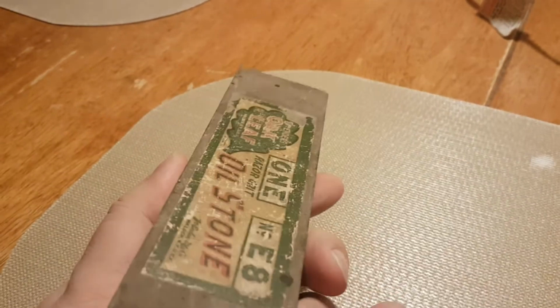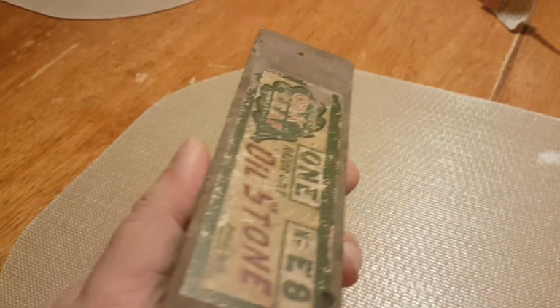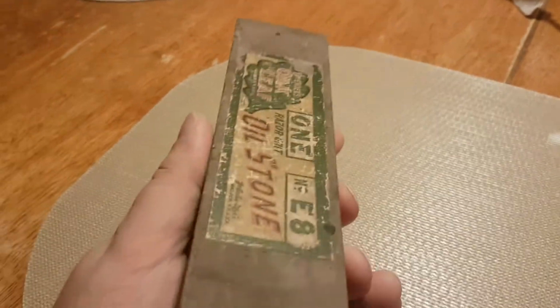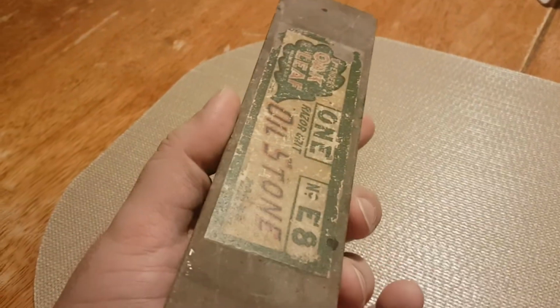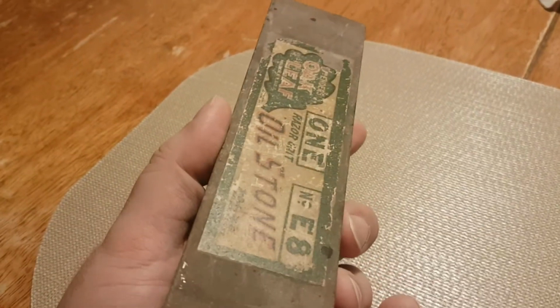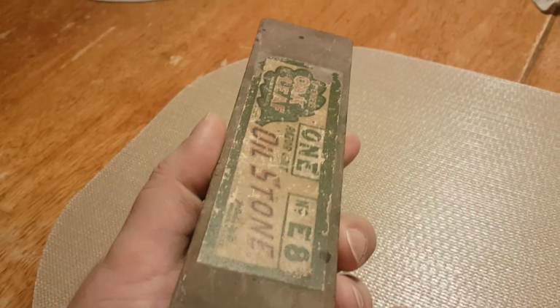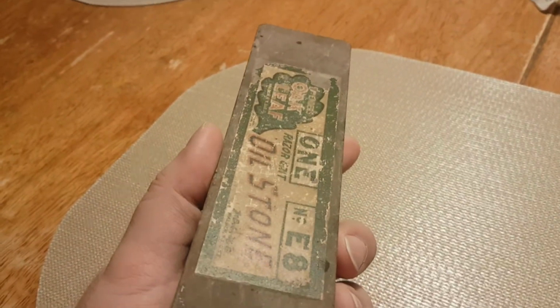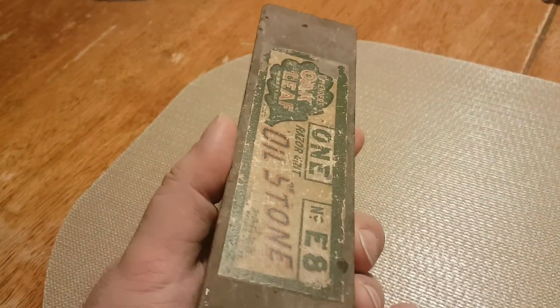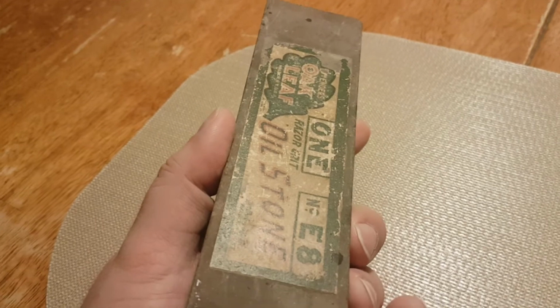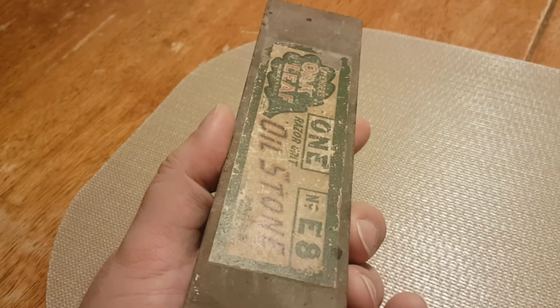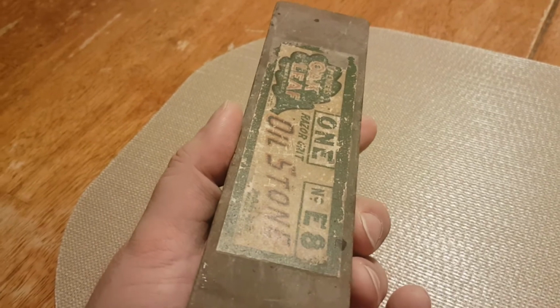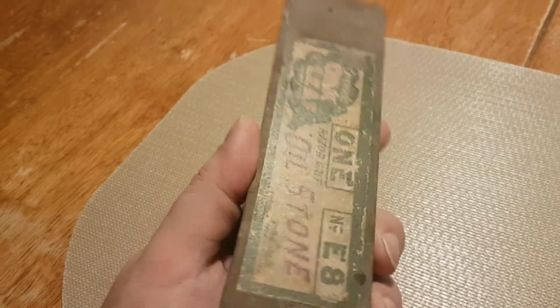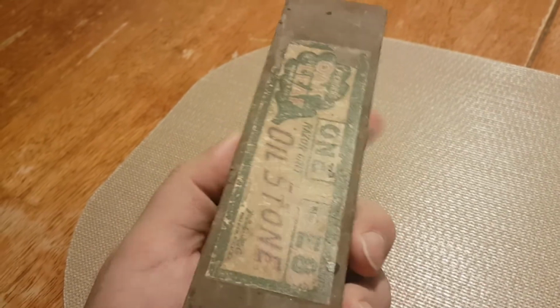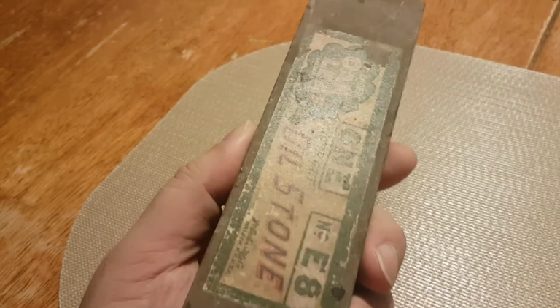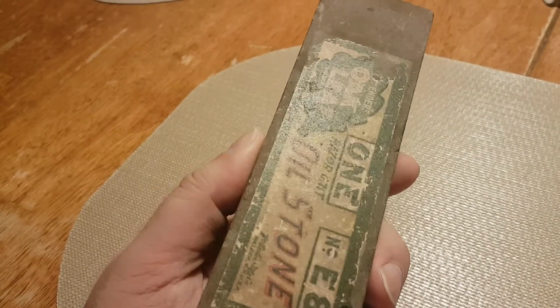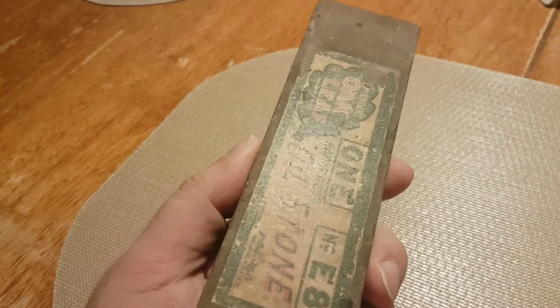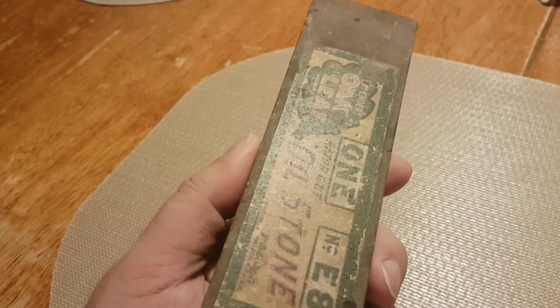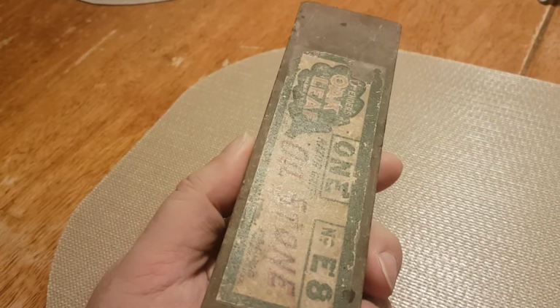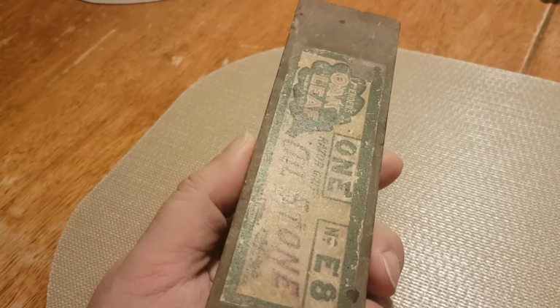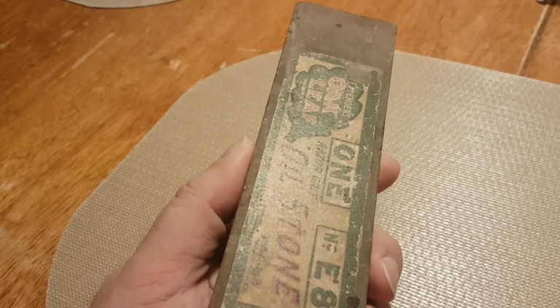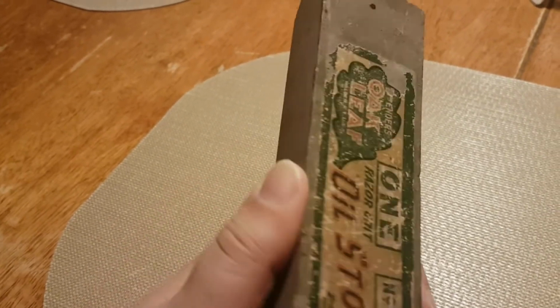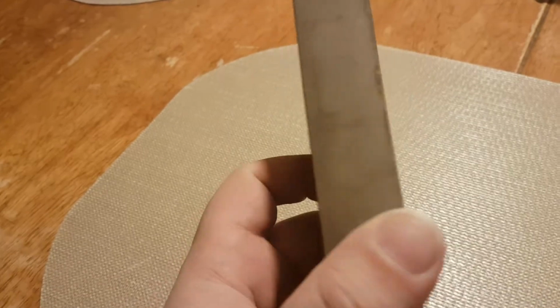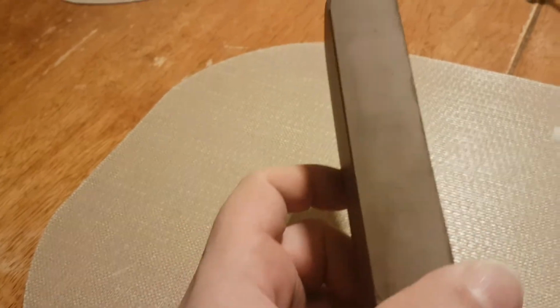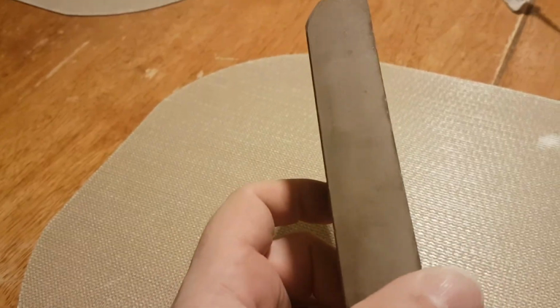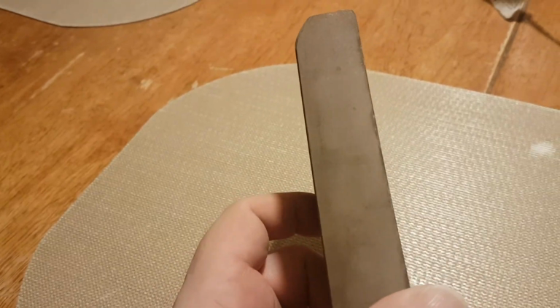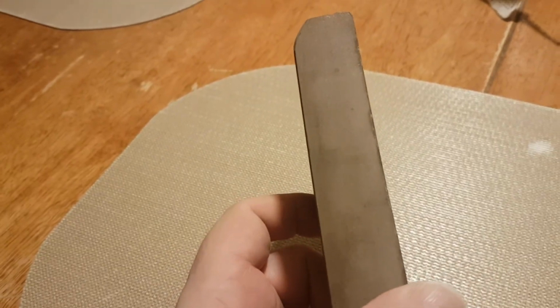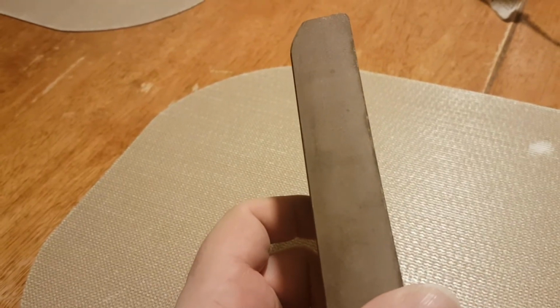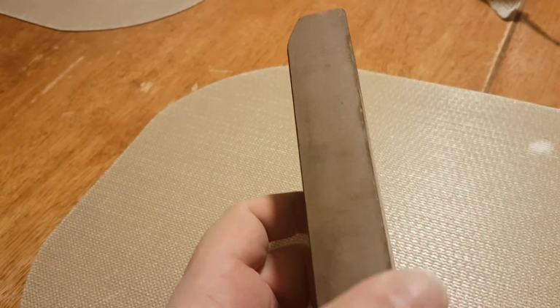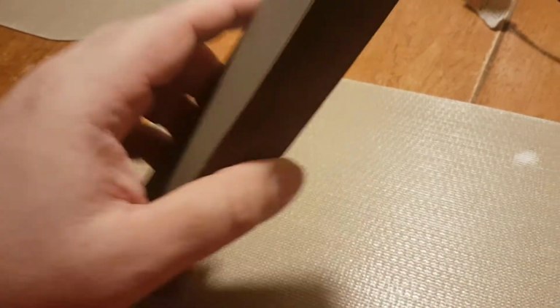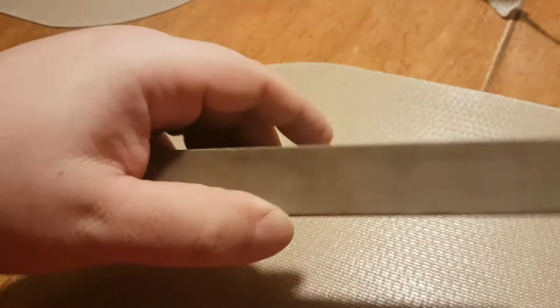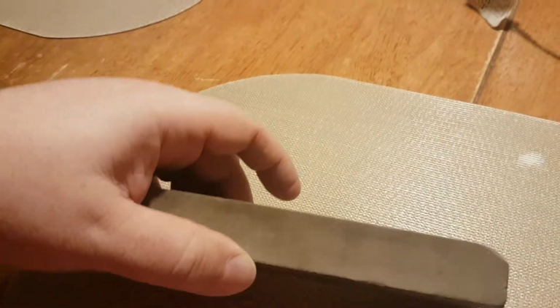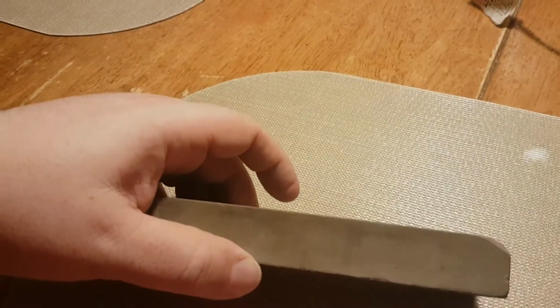Even though they call it an E8, it's not 8 inches — it's 7 and 7/8ths long by 2 and 1/16th inch wide by 1 and 1/32nd deep.